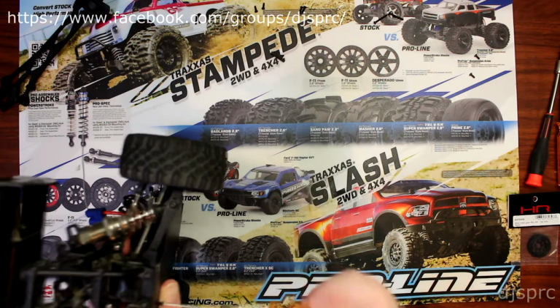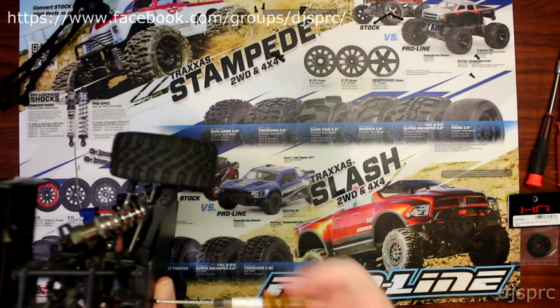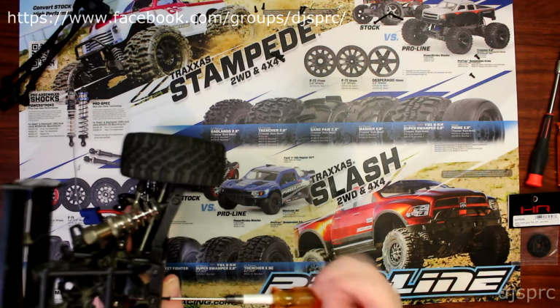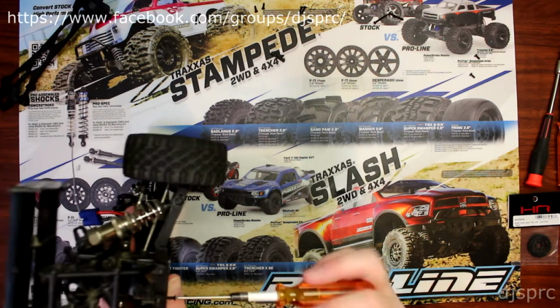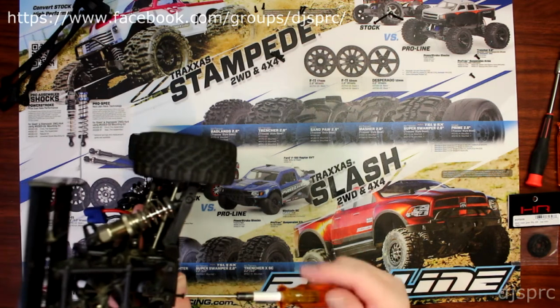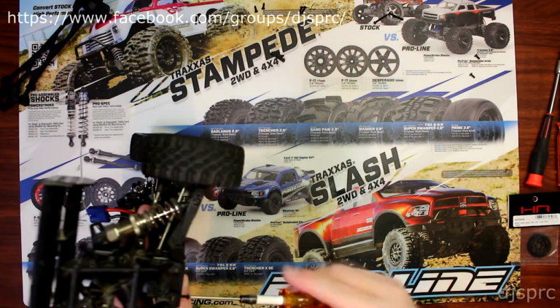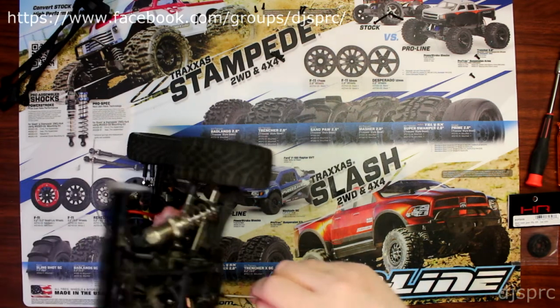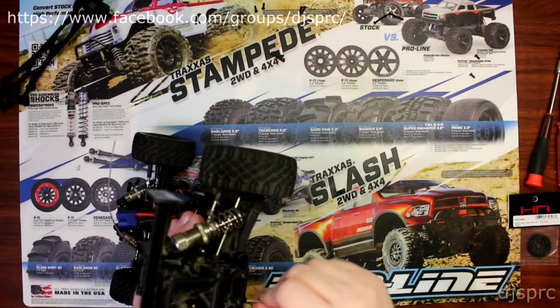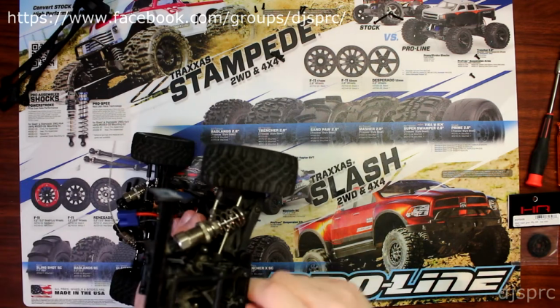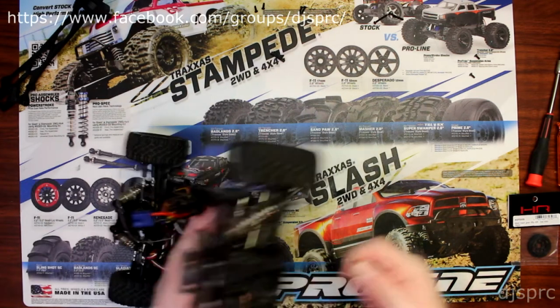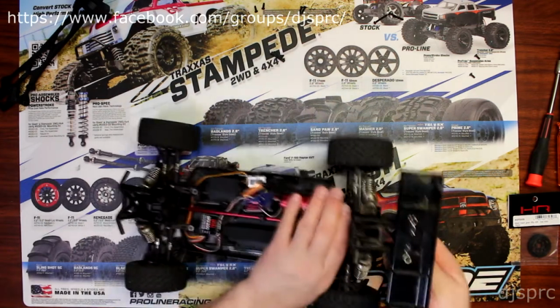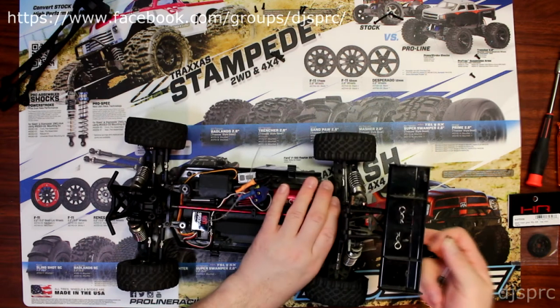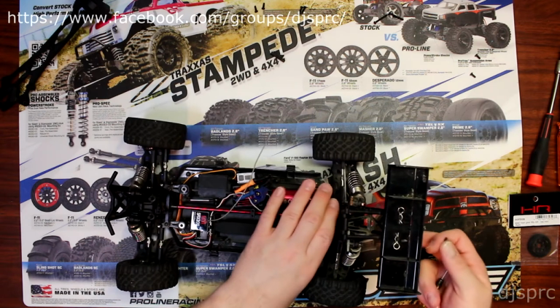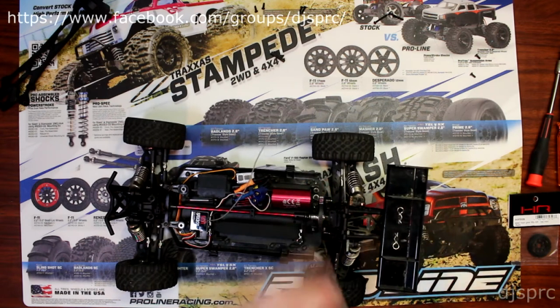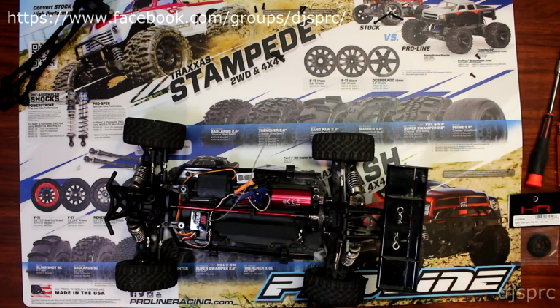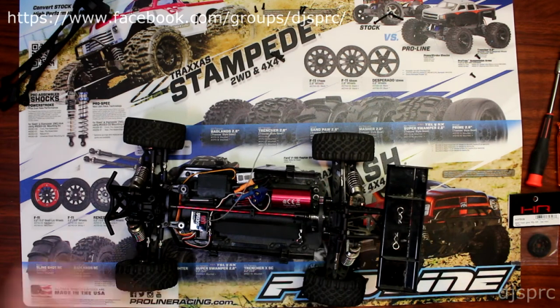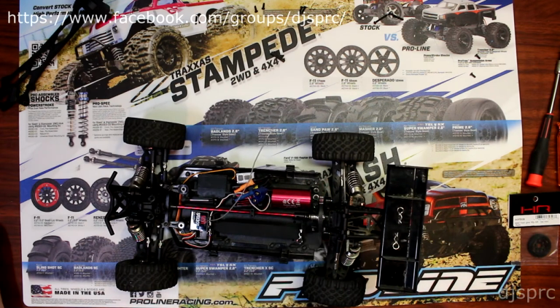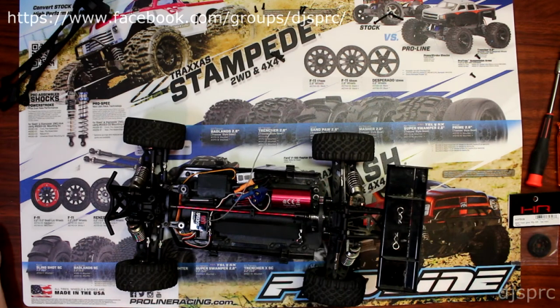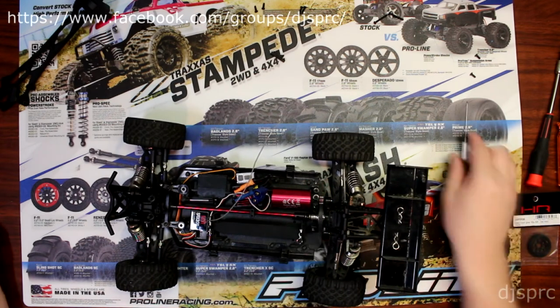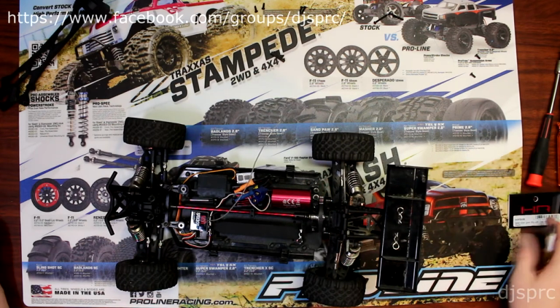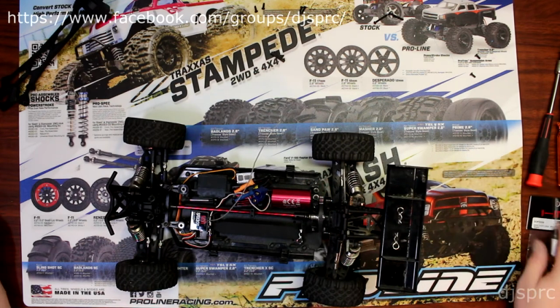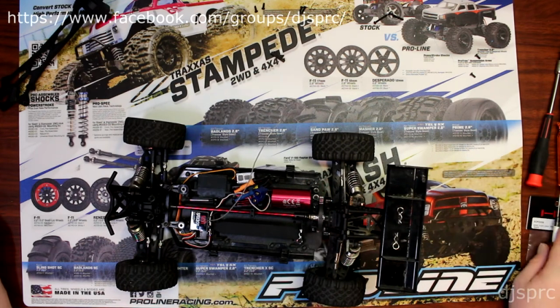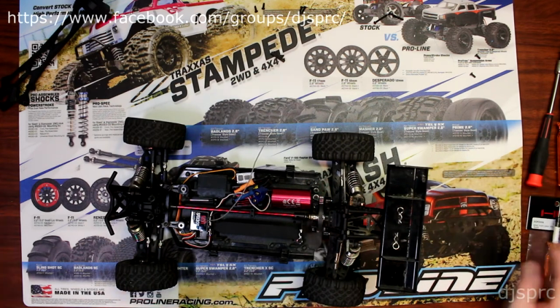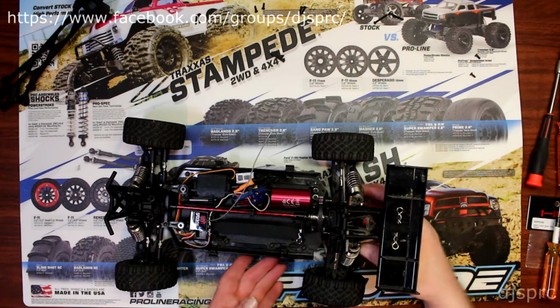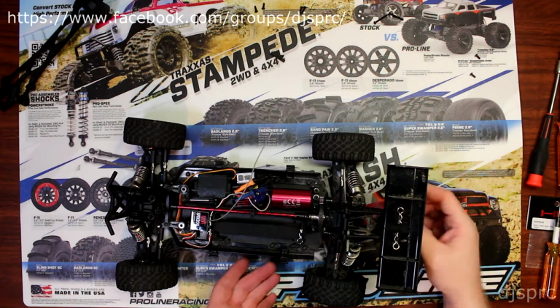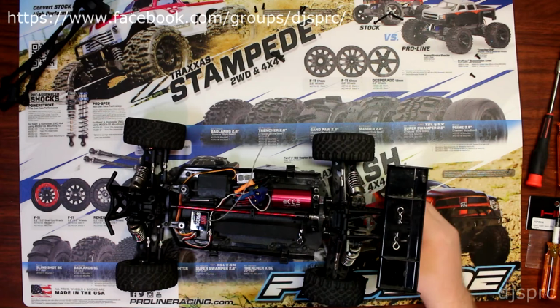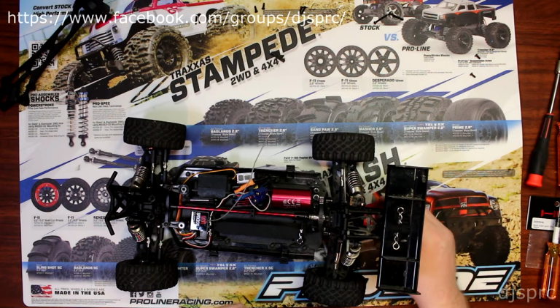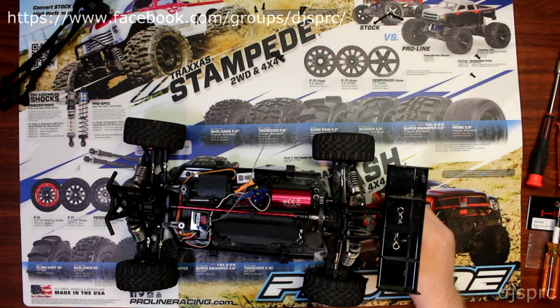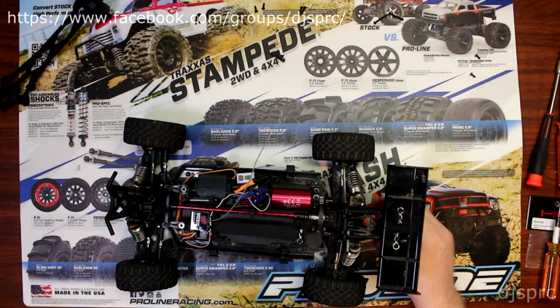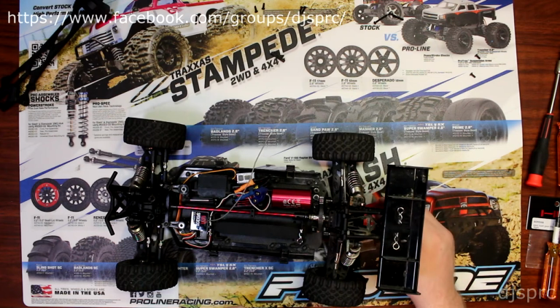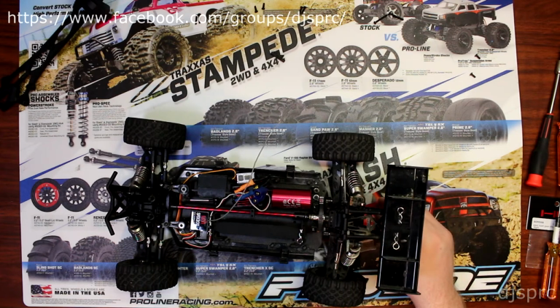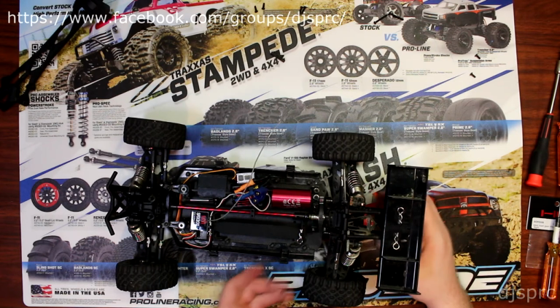In the meantime, if you want to join the group on Facebook, look up DJSPRC for free on Facebook and join the group. If you have any questions or comments, please post them and we'll be glad to answer you.